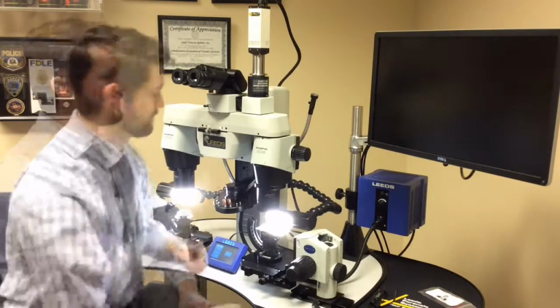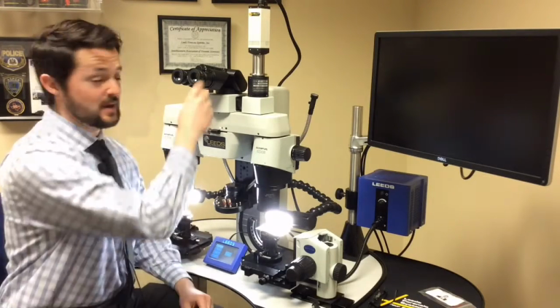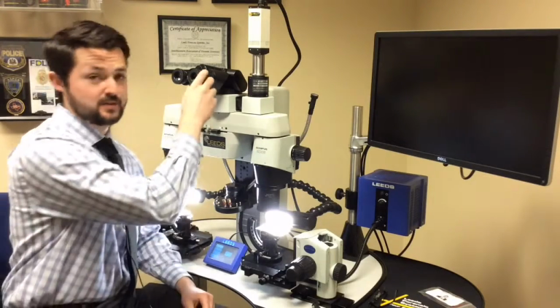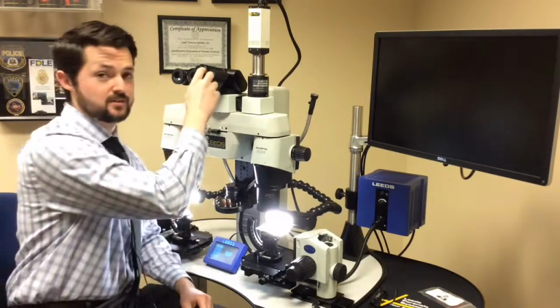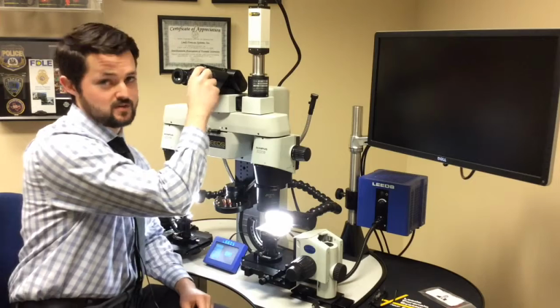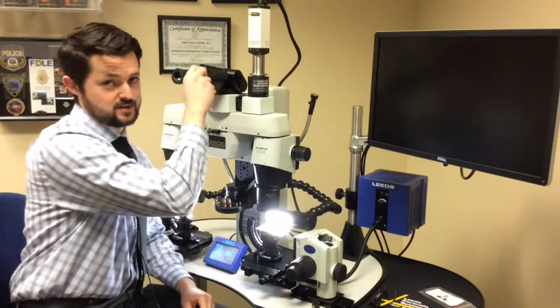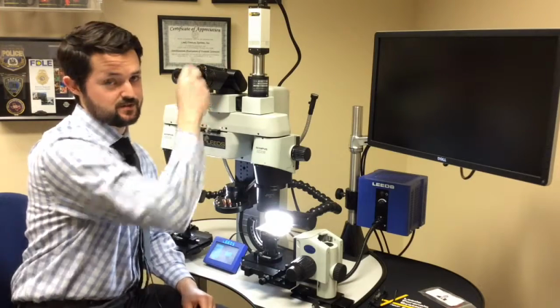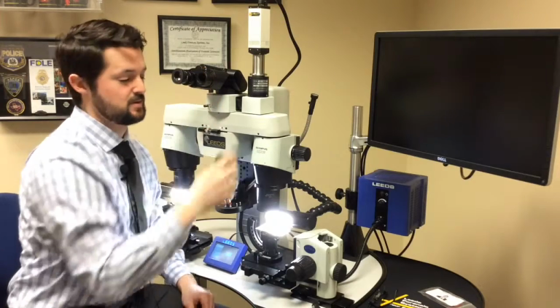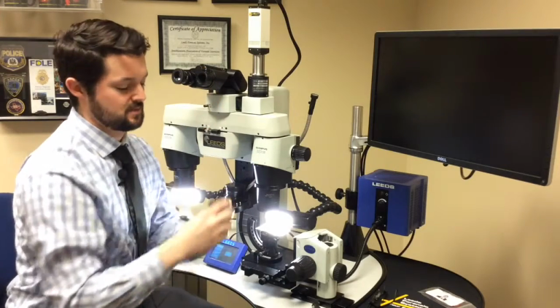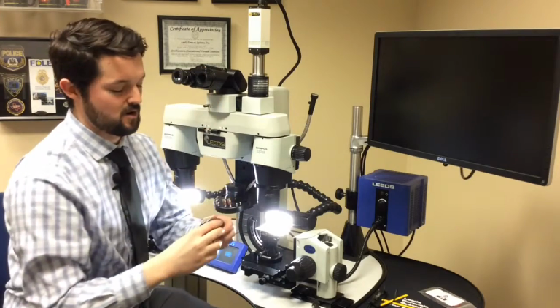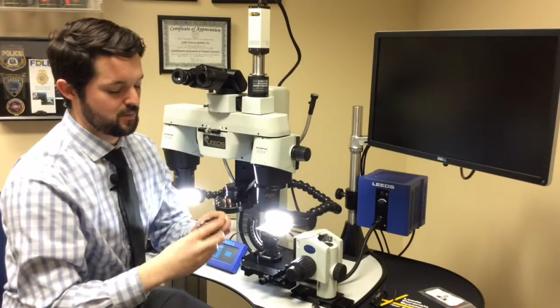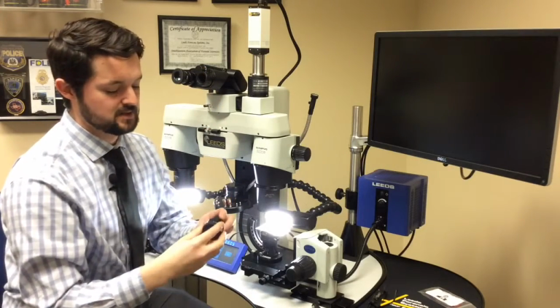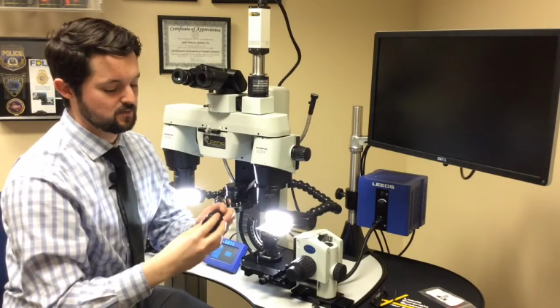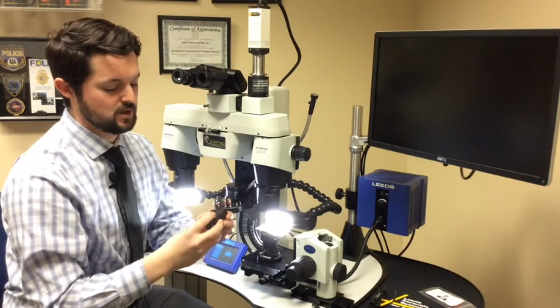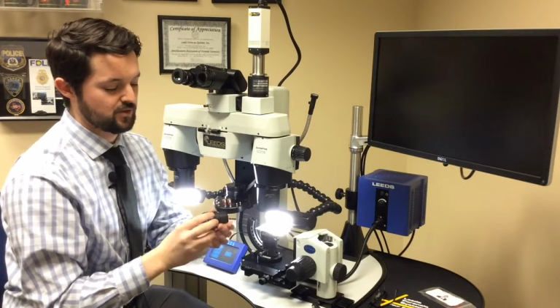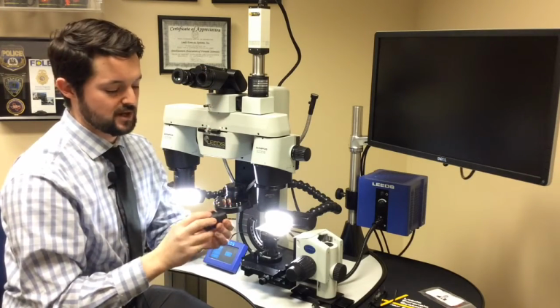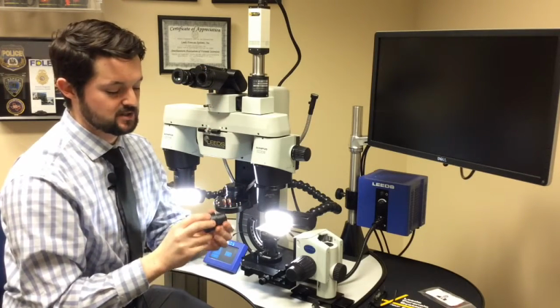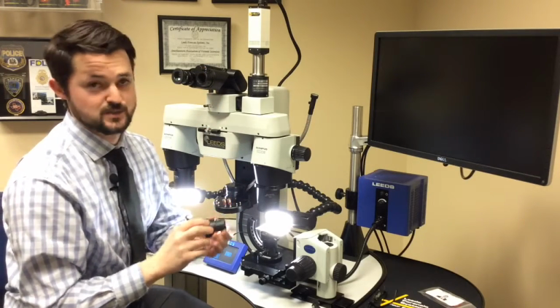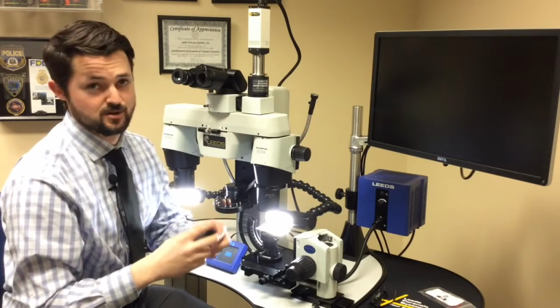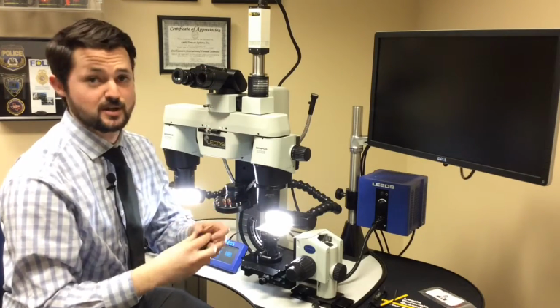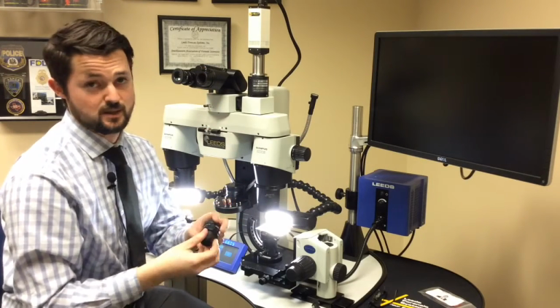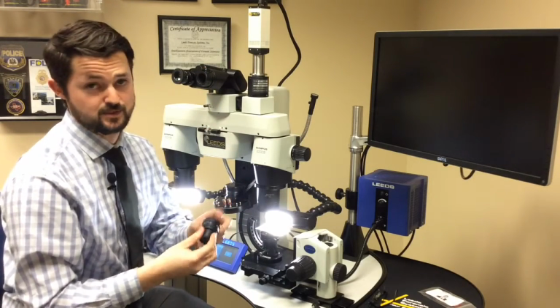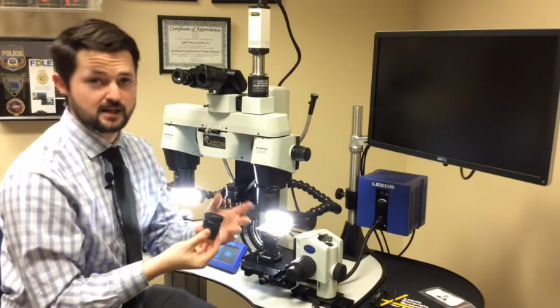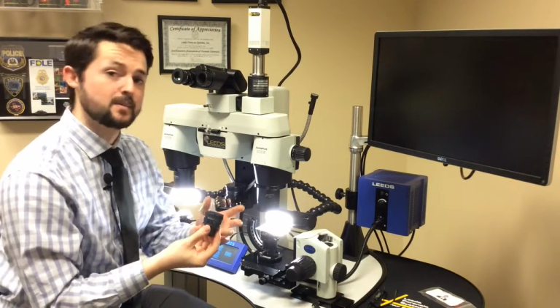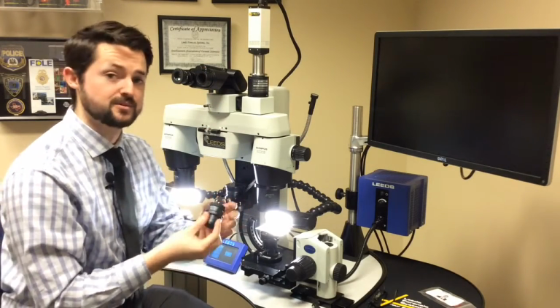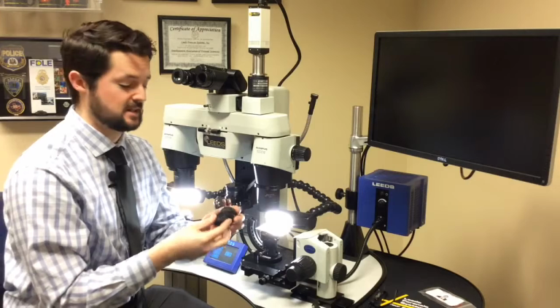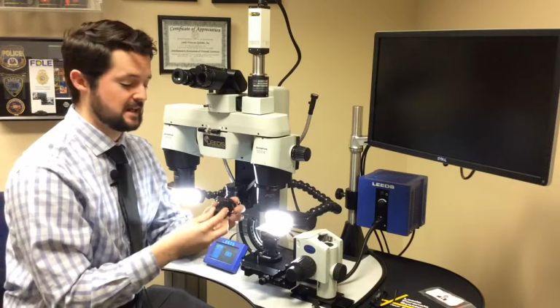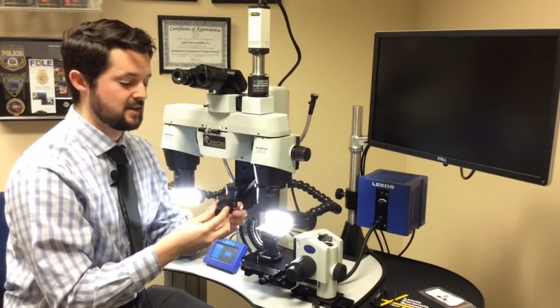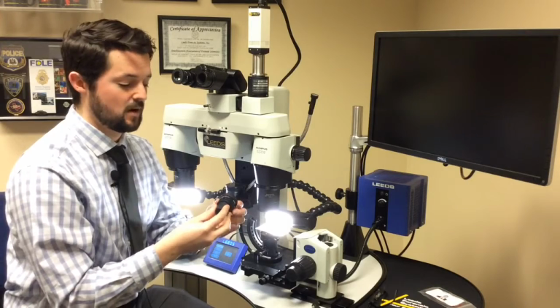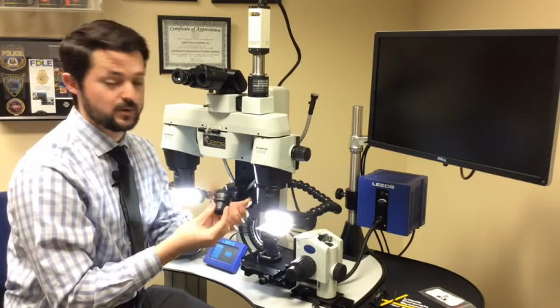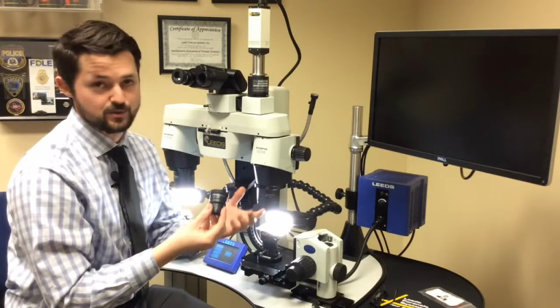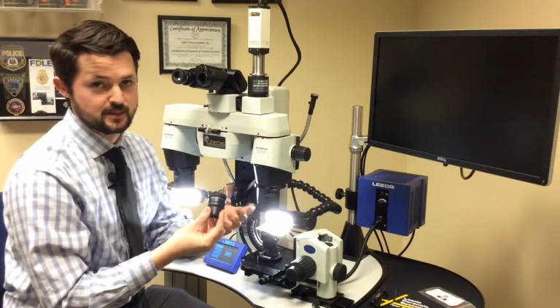The eyepieces on the LCF-3 are printed with correction adjustments, or correction numbers — diopters — and they go up in whole steps.